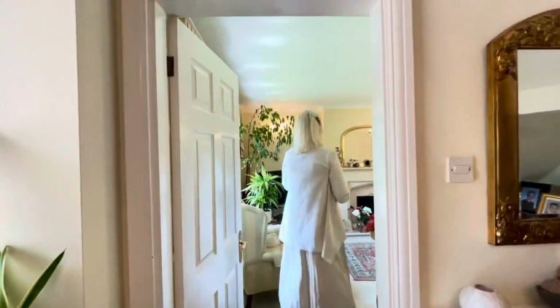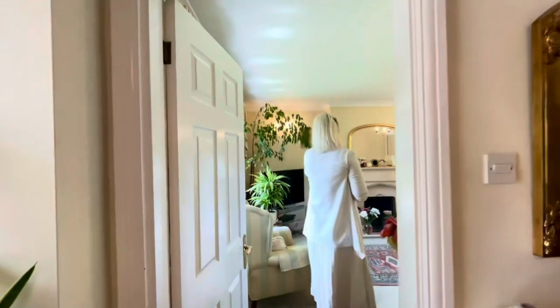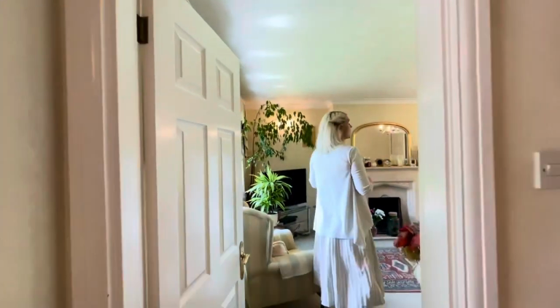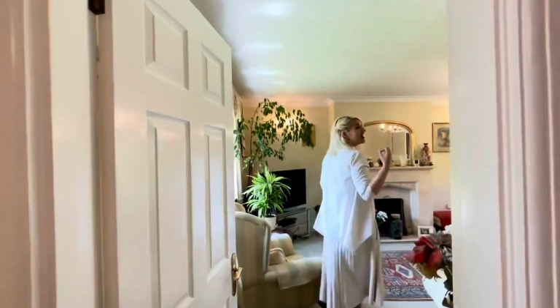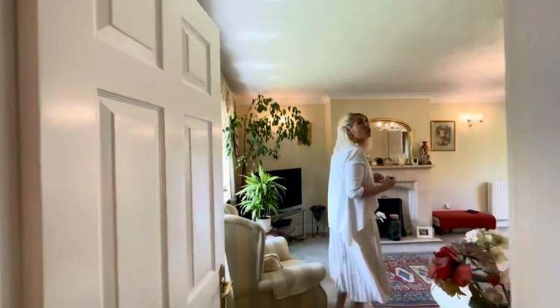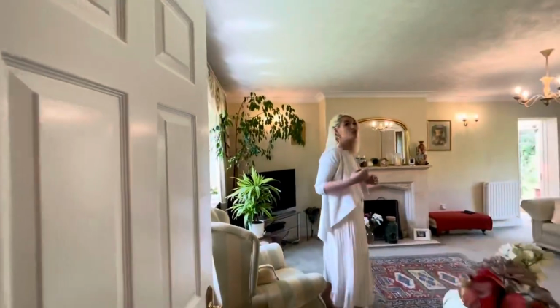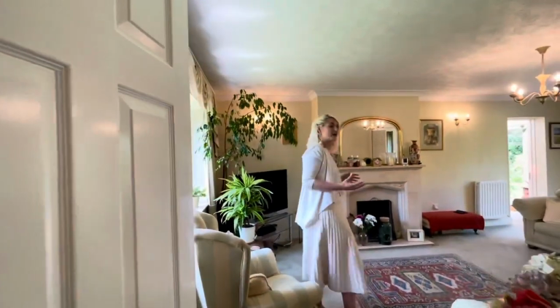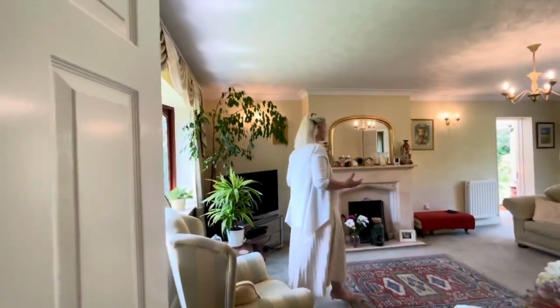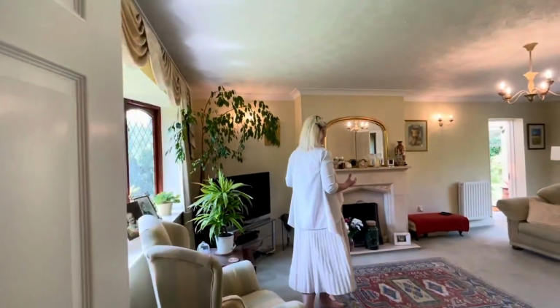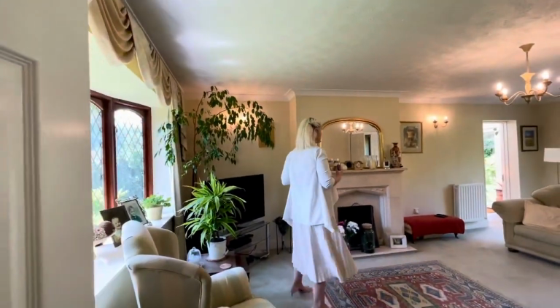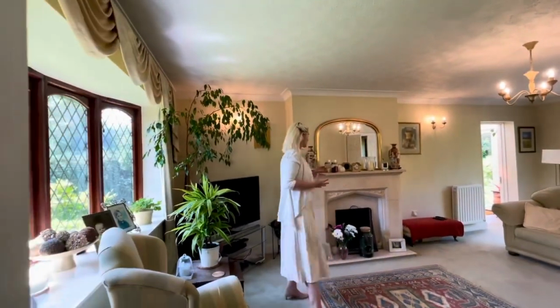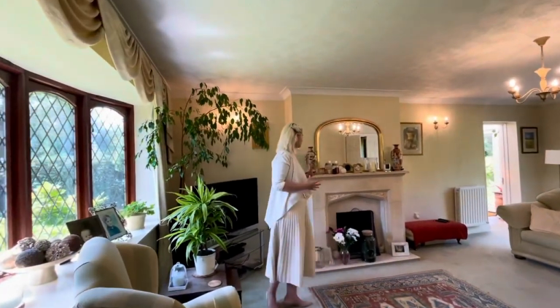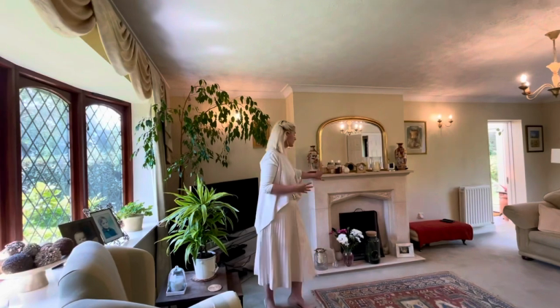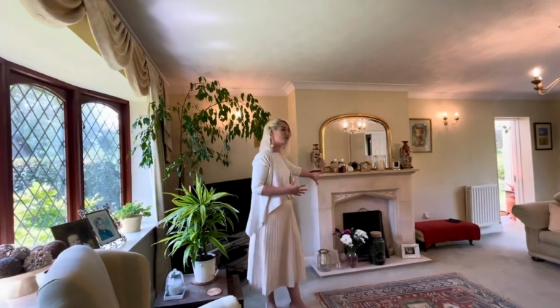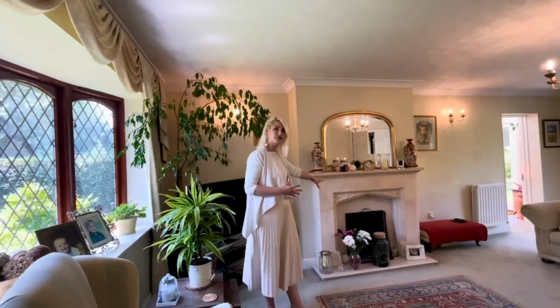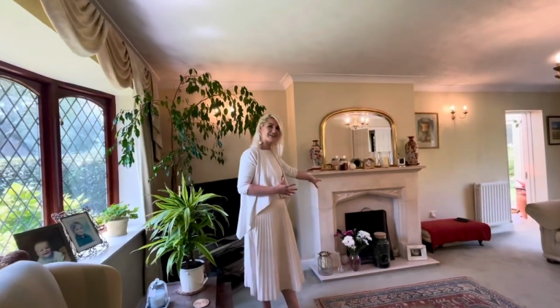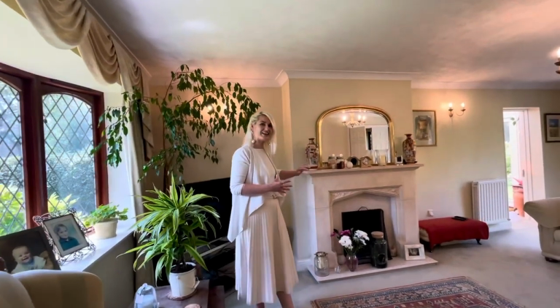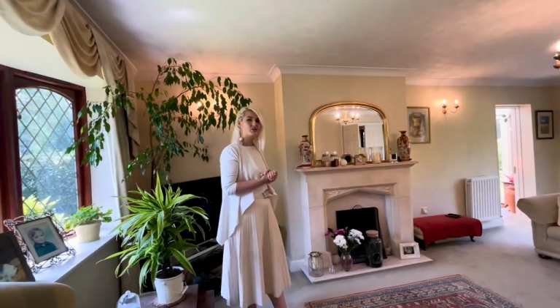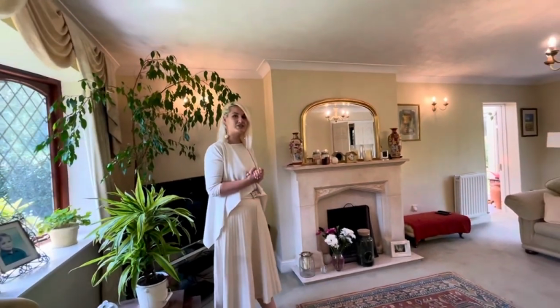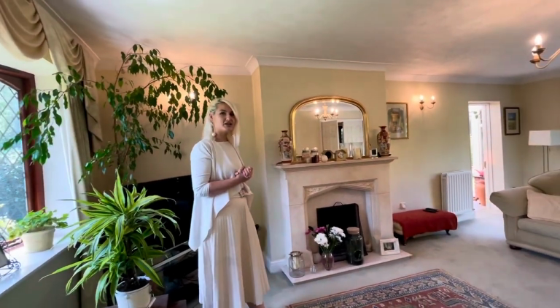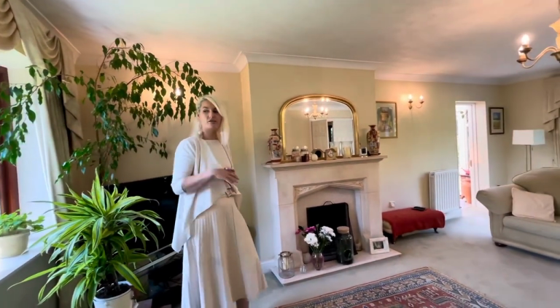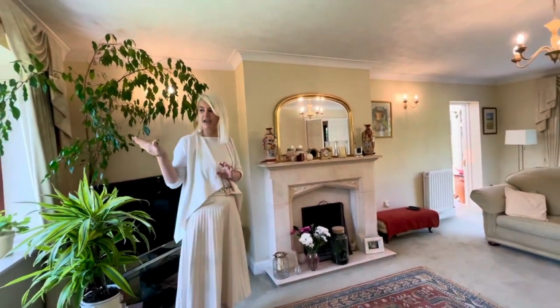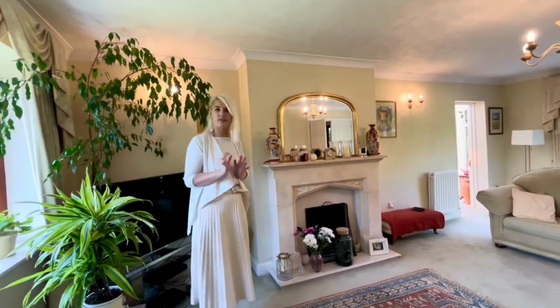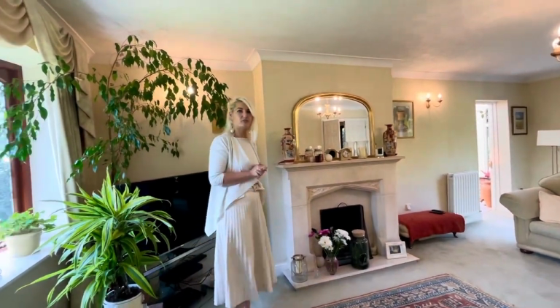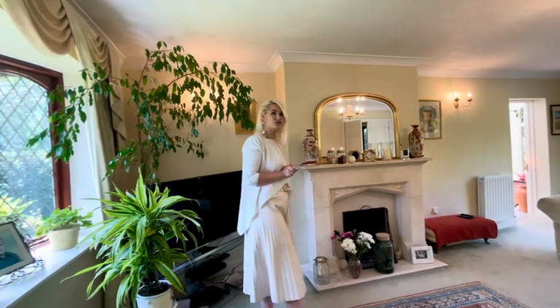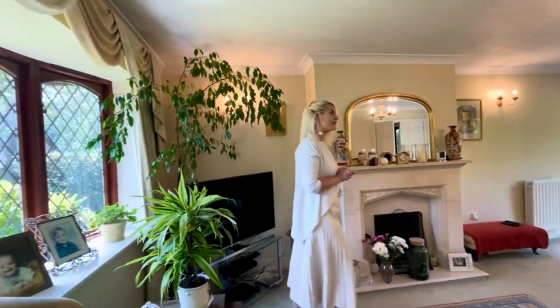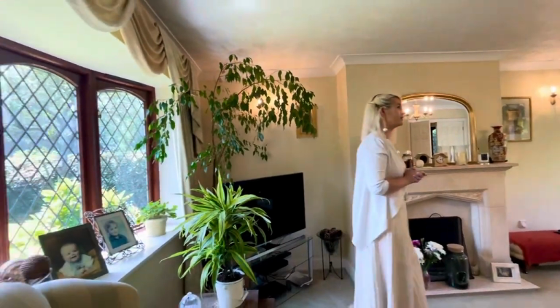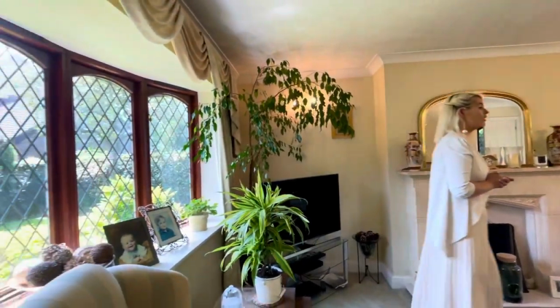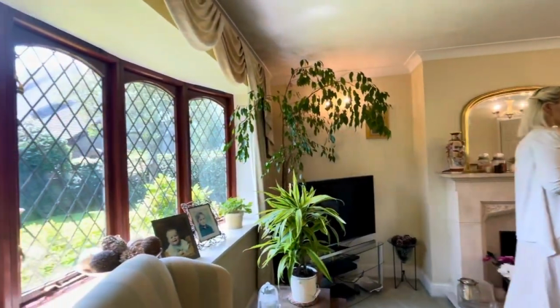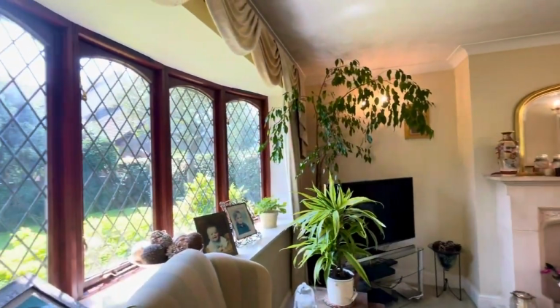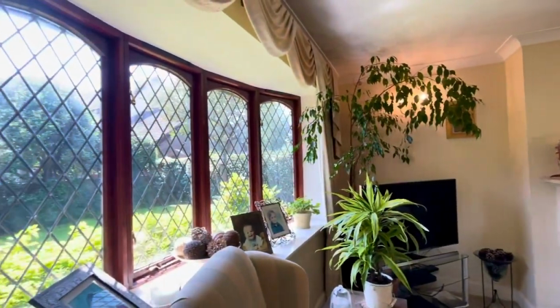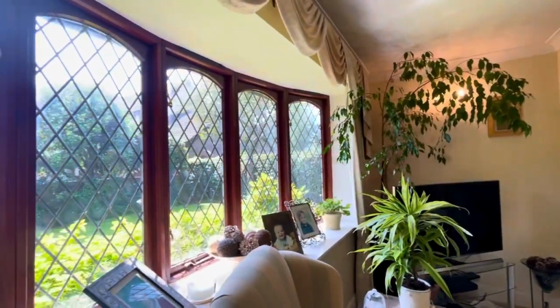This property has got a range of reception rooms, but this is the living room. We've got a nice fireplace here, which is a great feature, and obviously a bay window there as well, which is really lovely over that front garden.